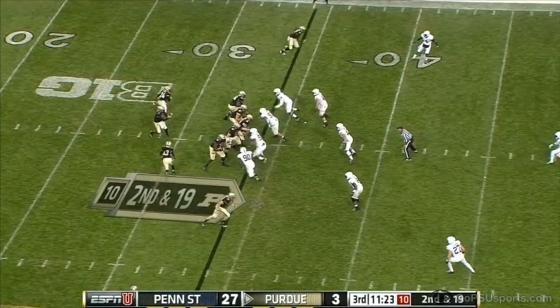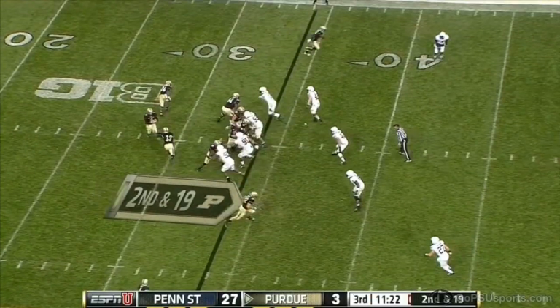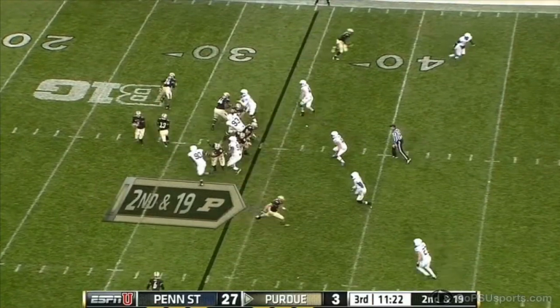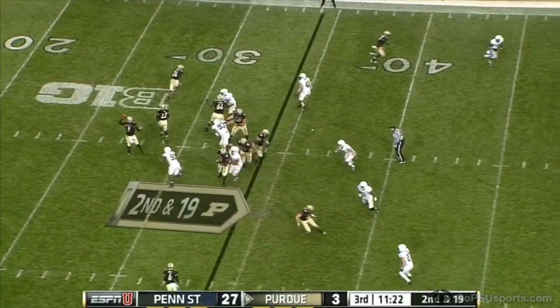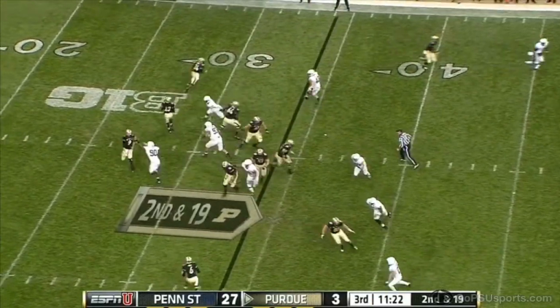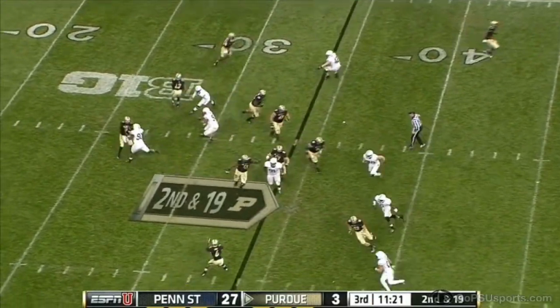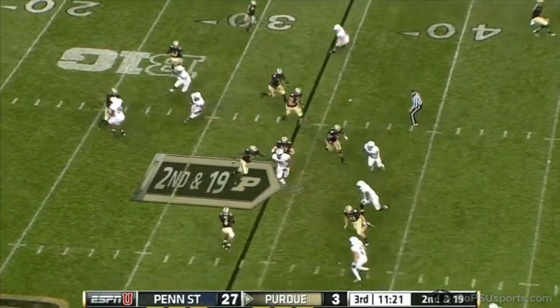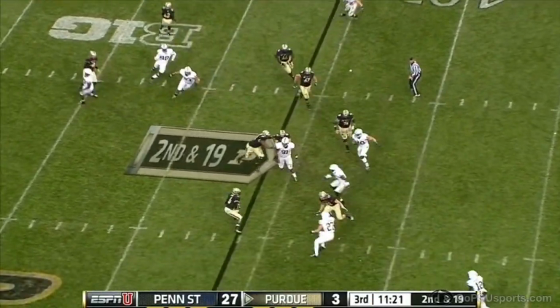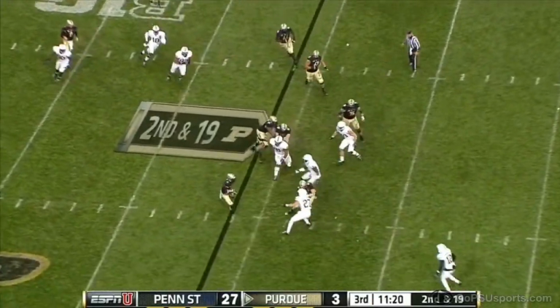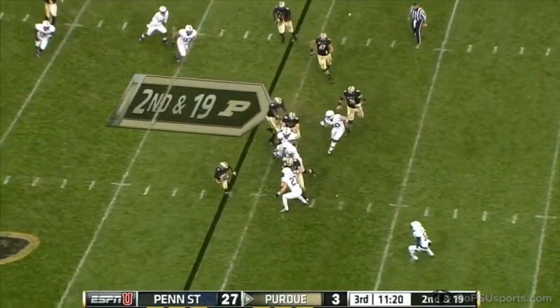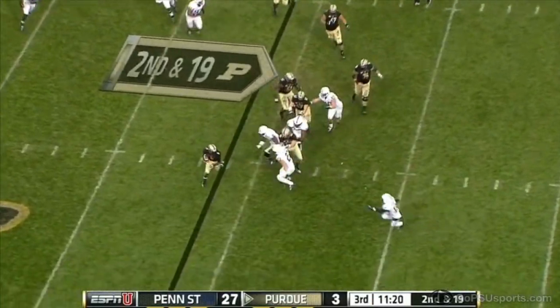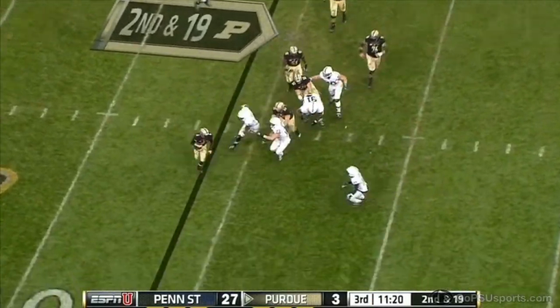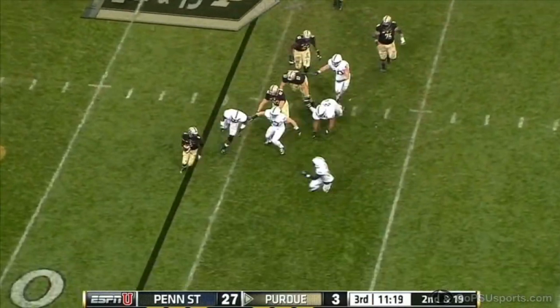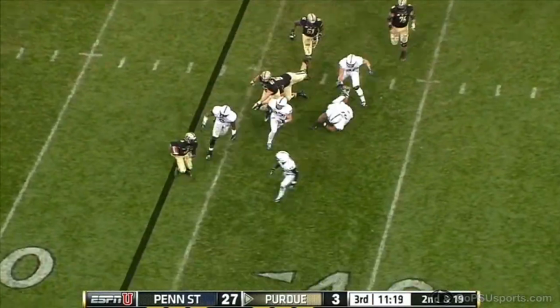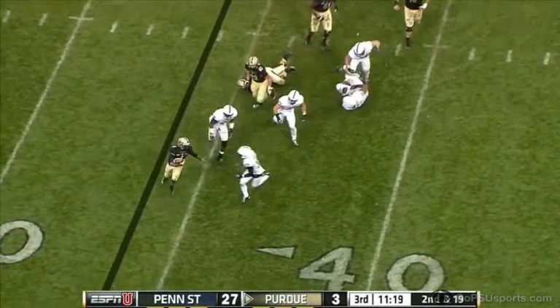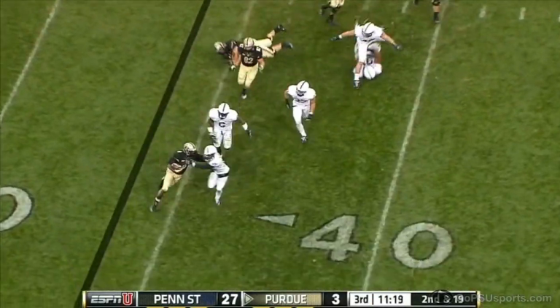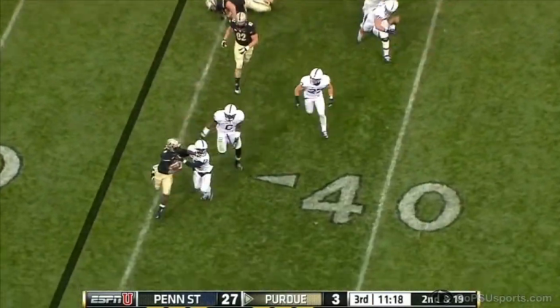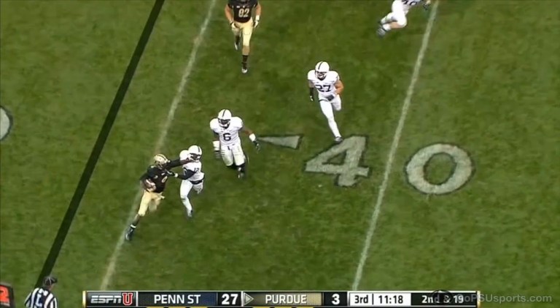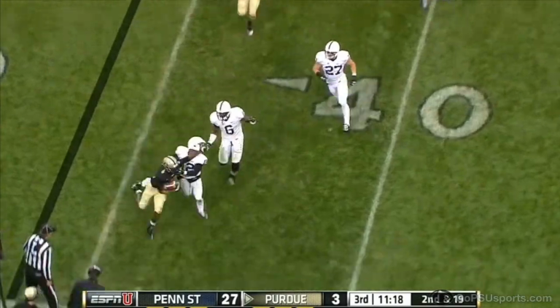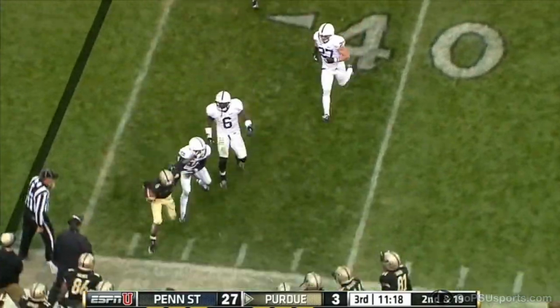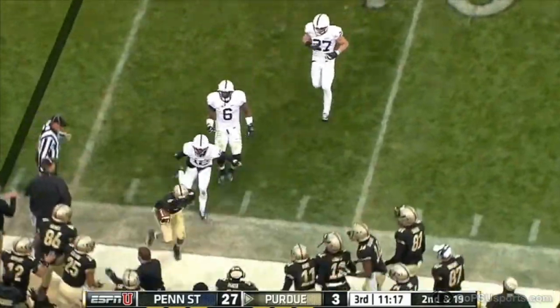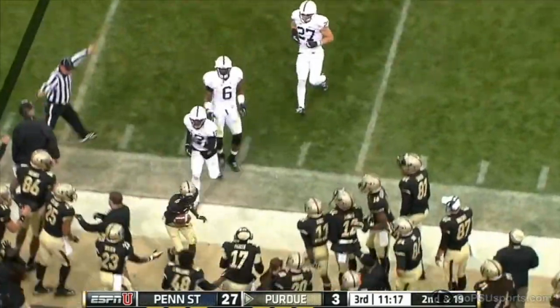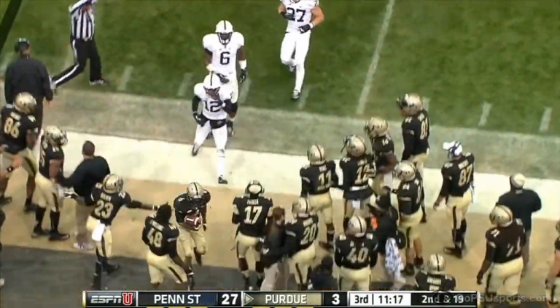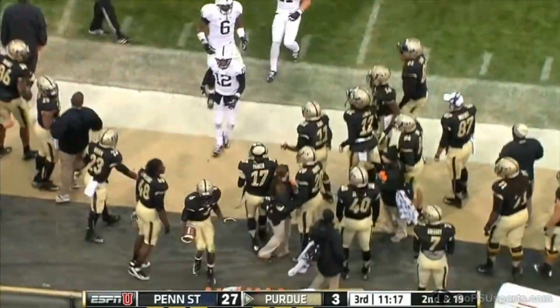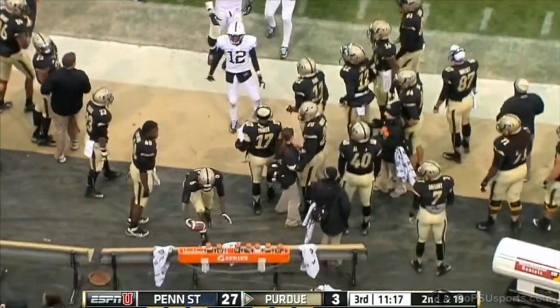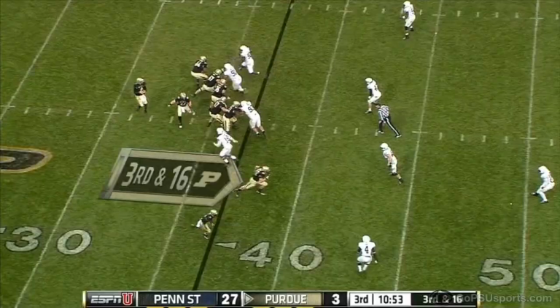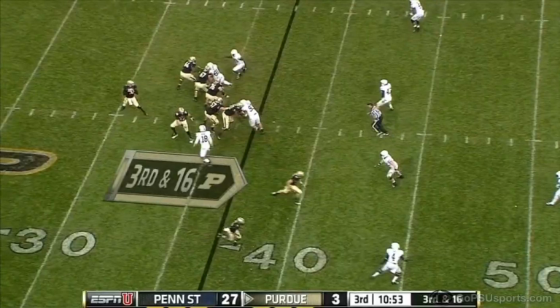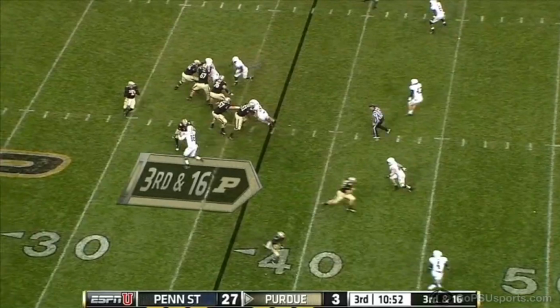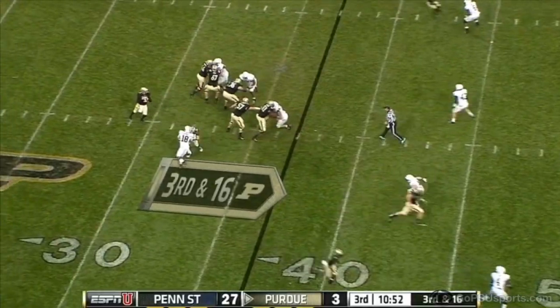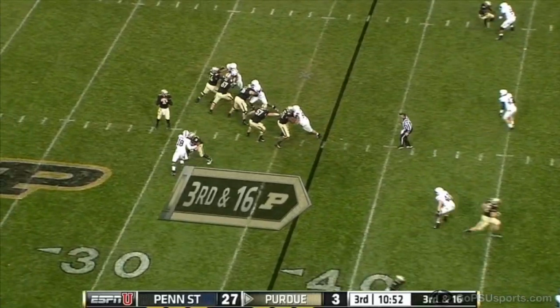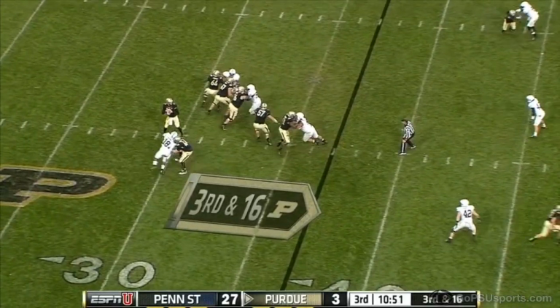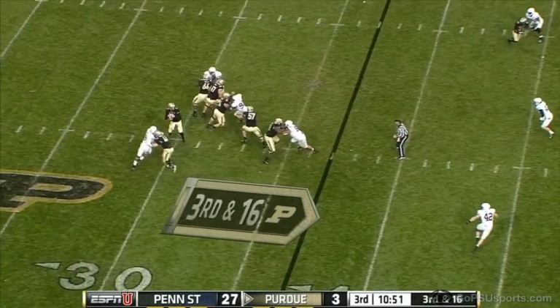The Nittany Lions defense was at its best Saturday. The Purdue offense was held to an average of 4.7 yards per play and 3.3 yards gained per rush.